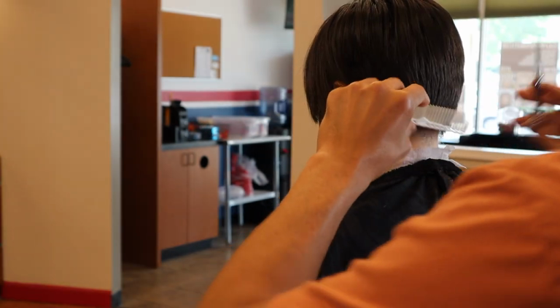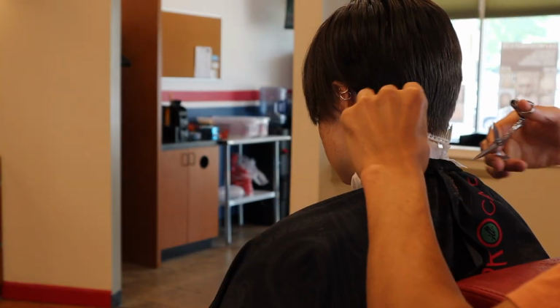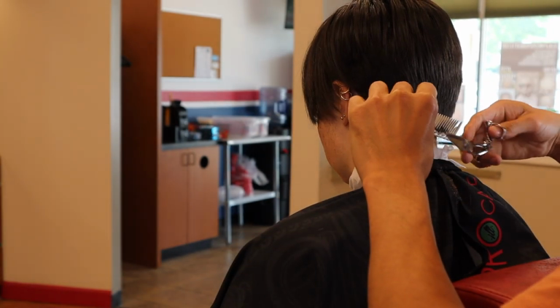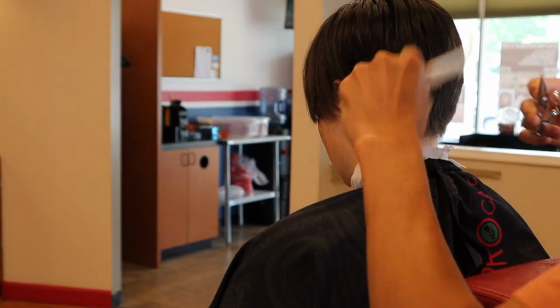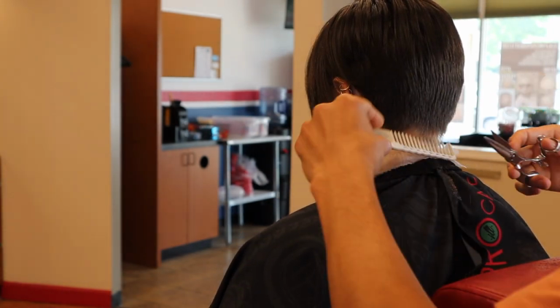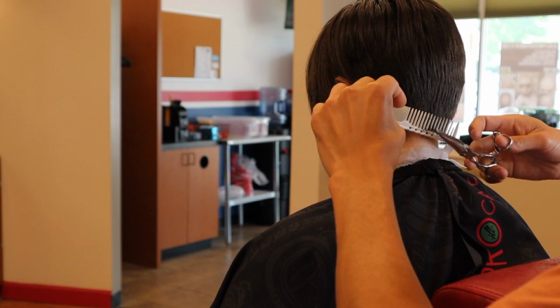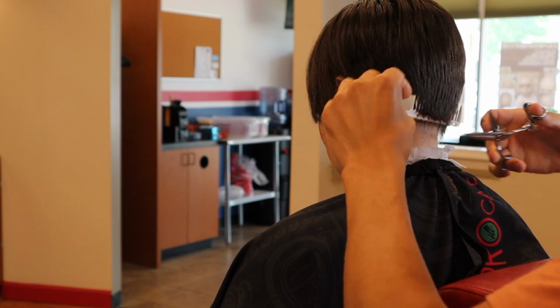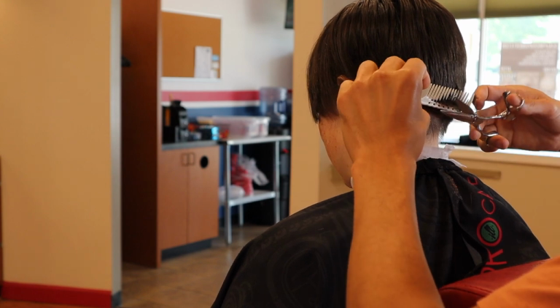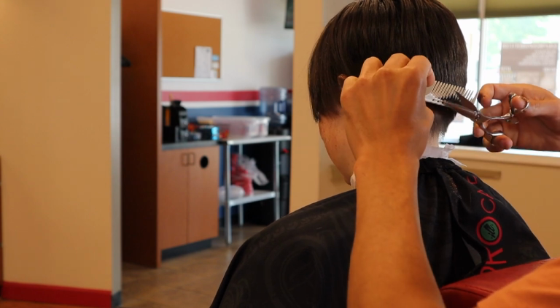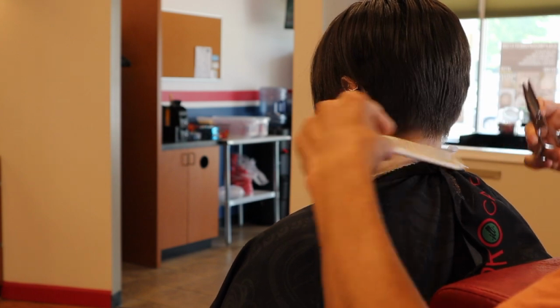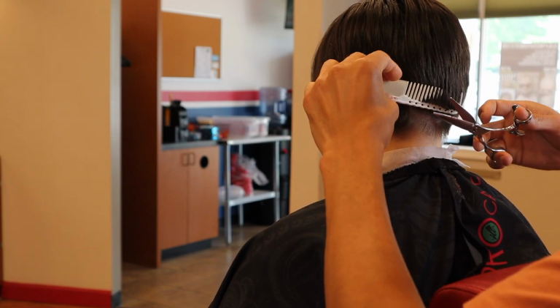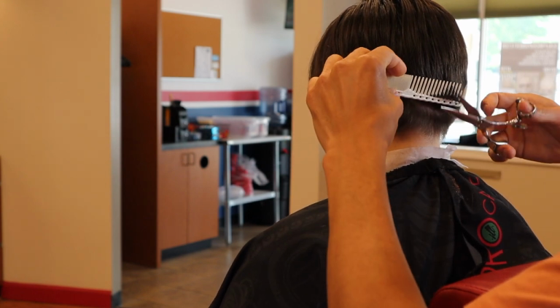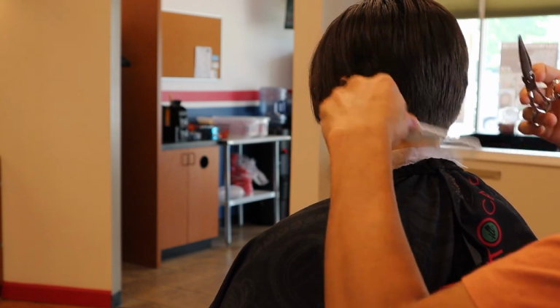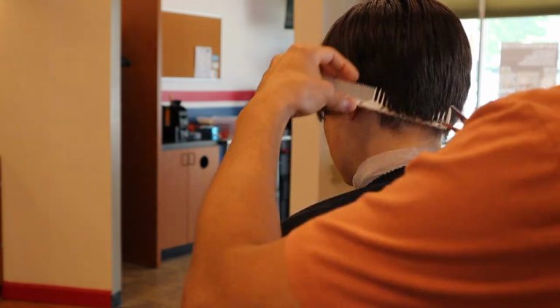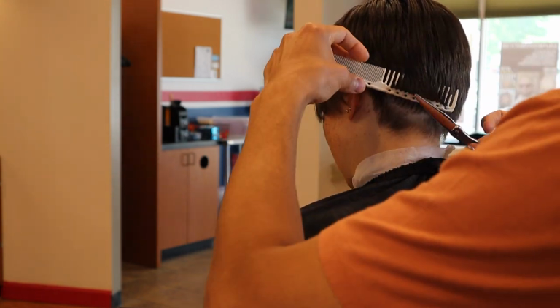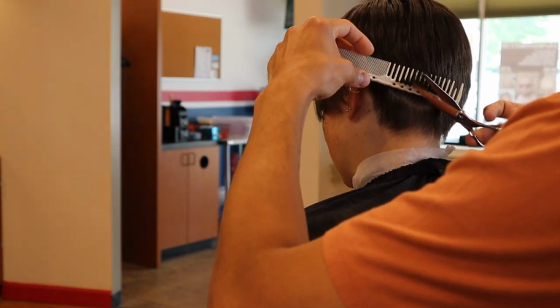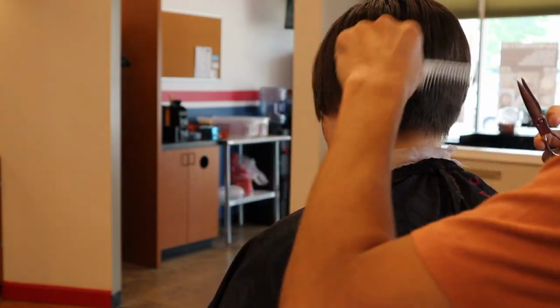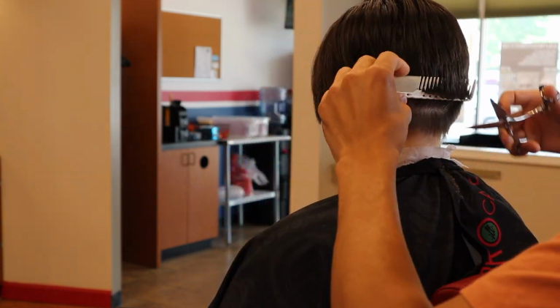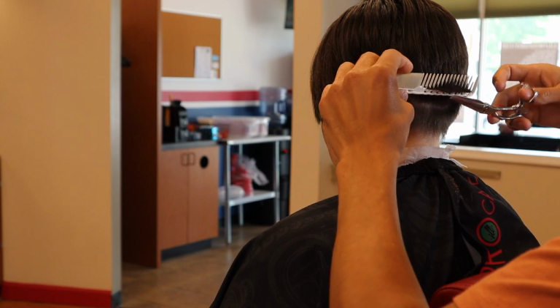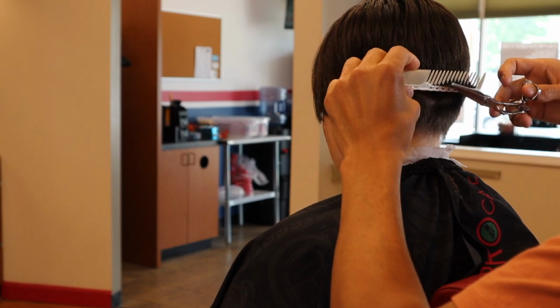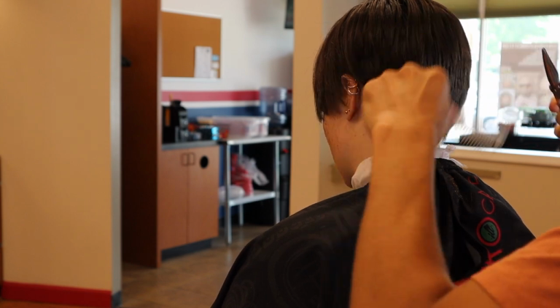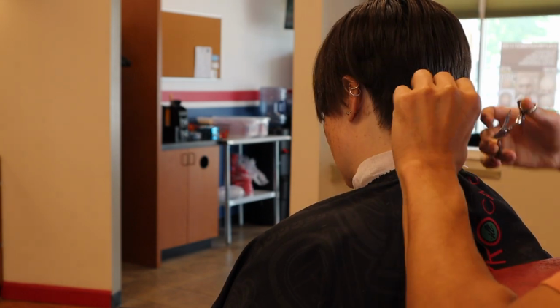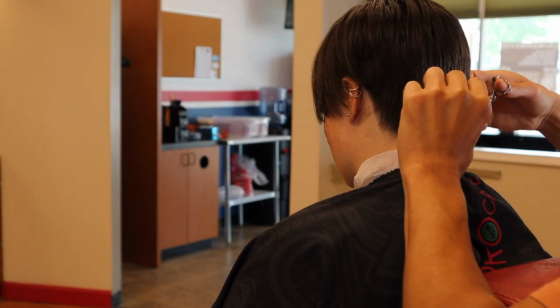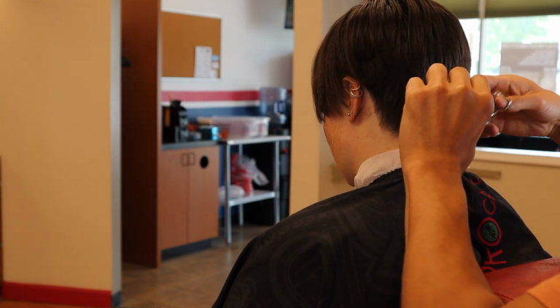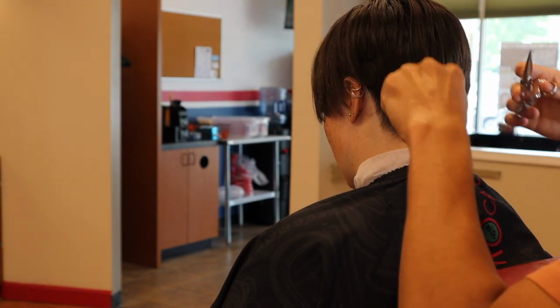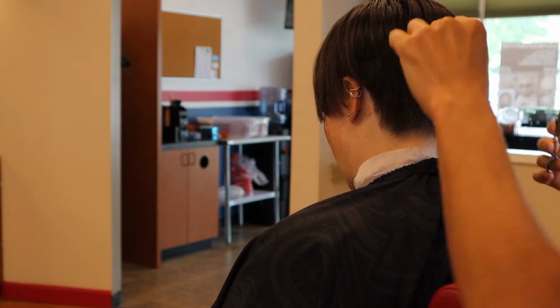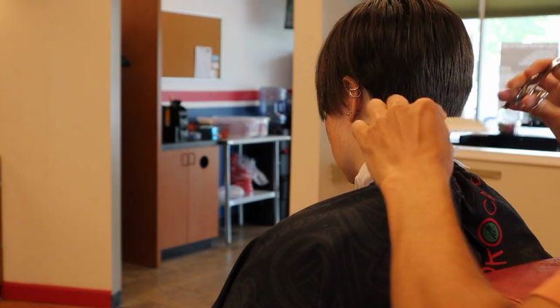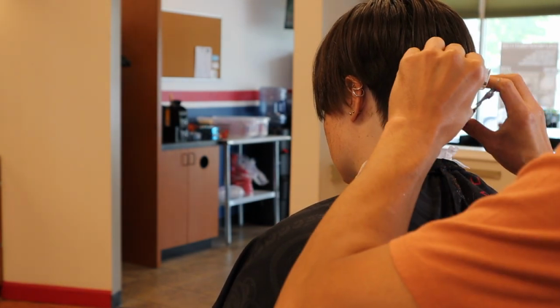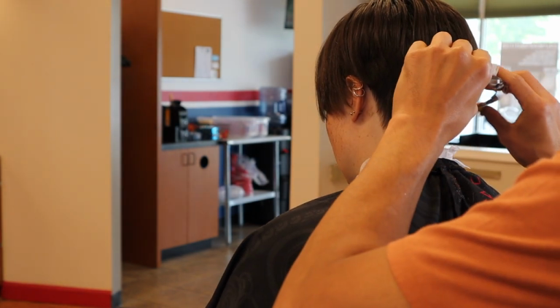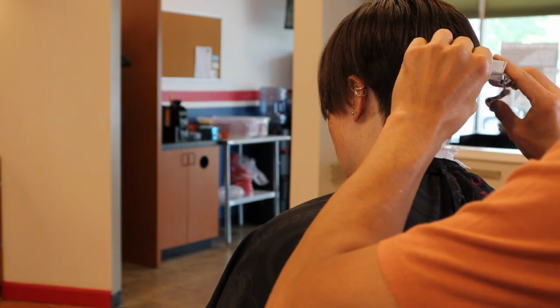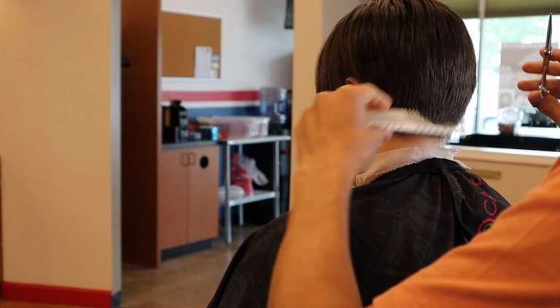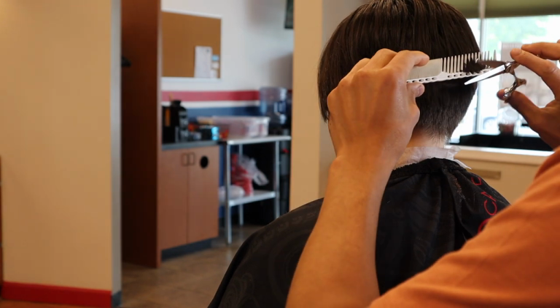...unless that's what they're asking for. But nine times out of ten, if a girl wants her nape tapered she's not looking for that.